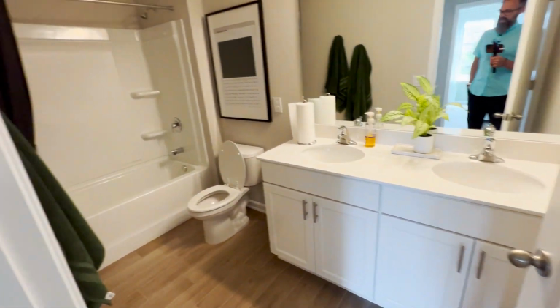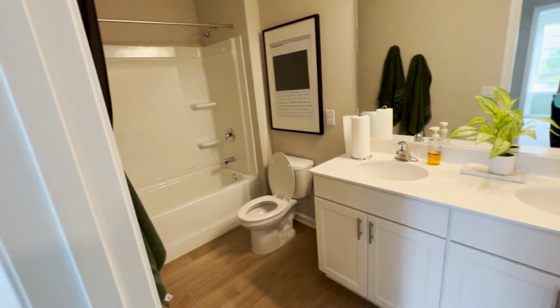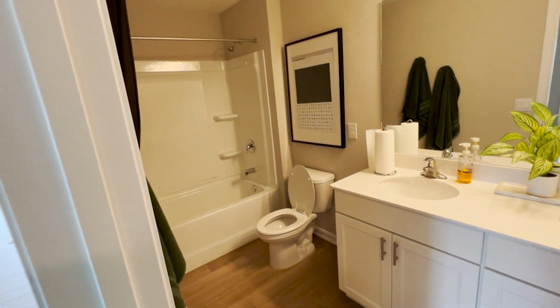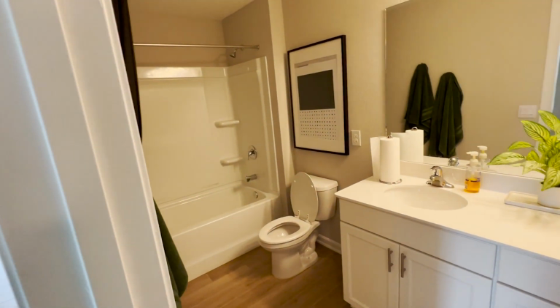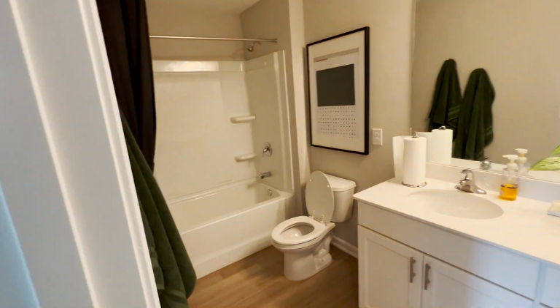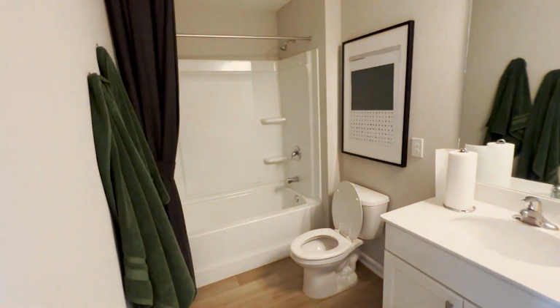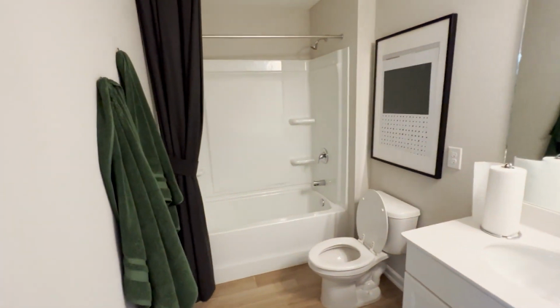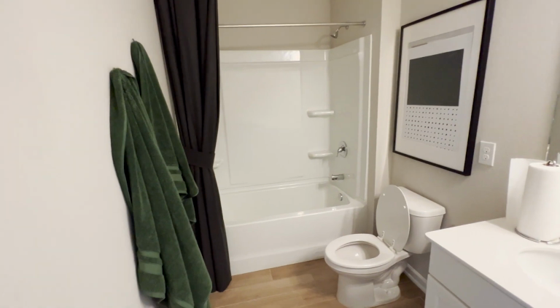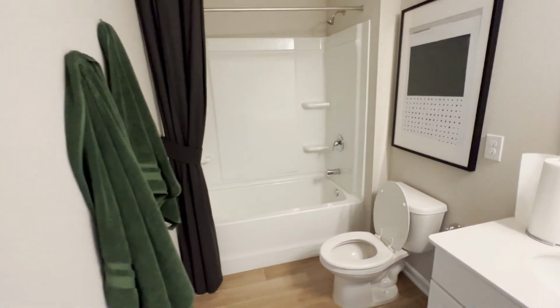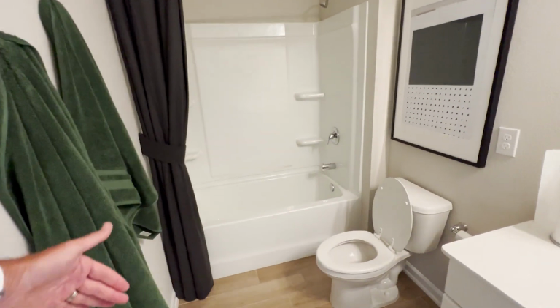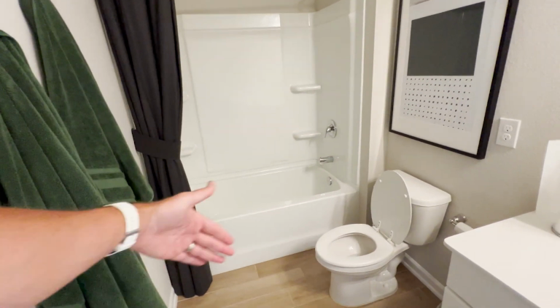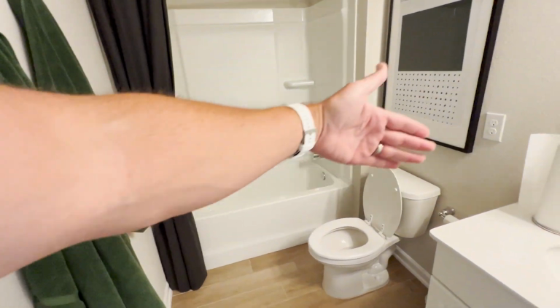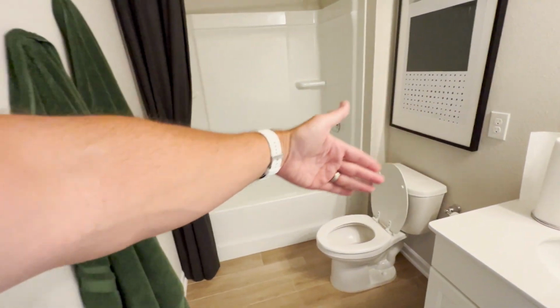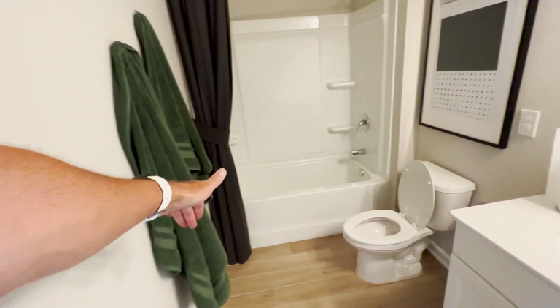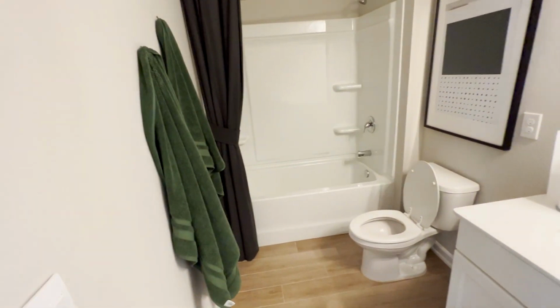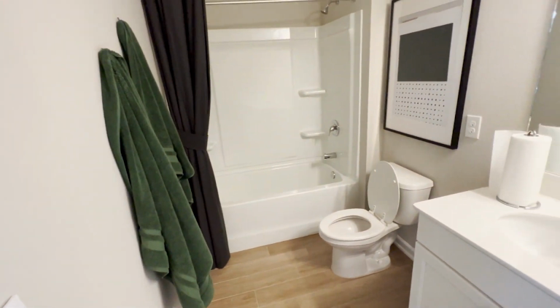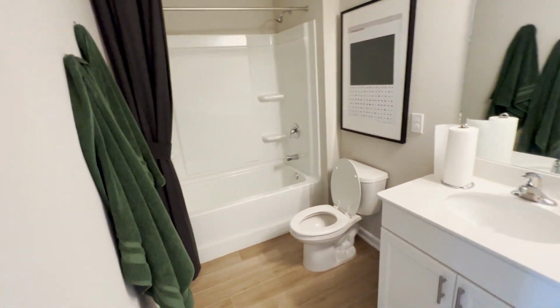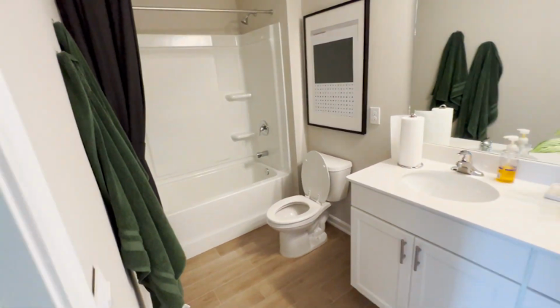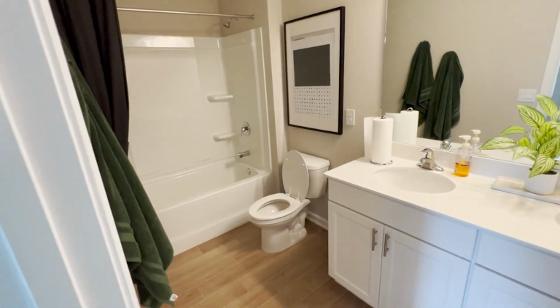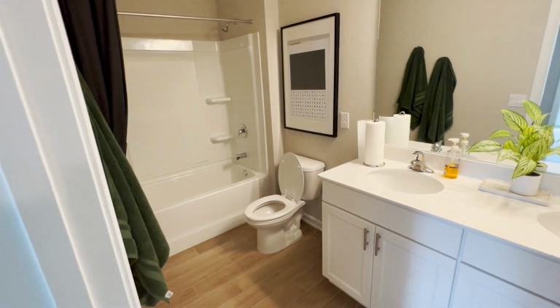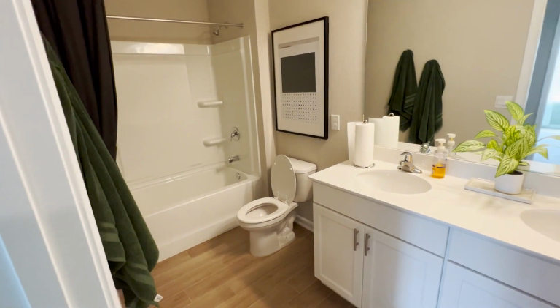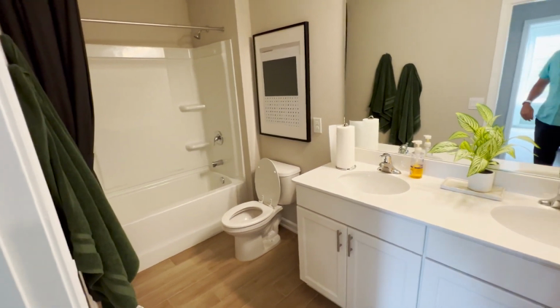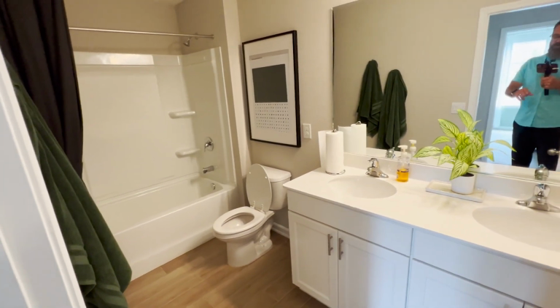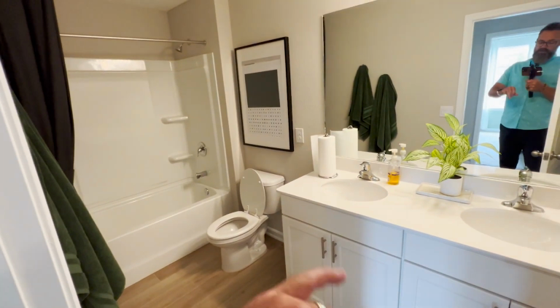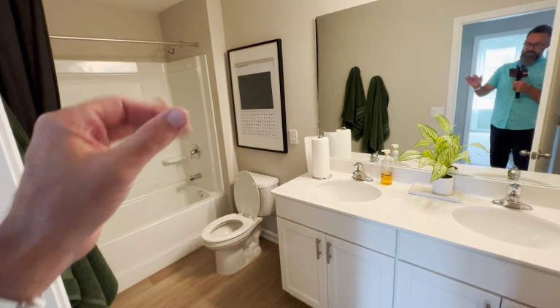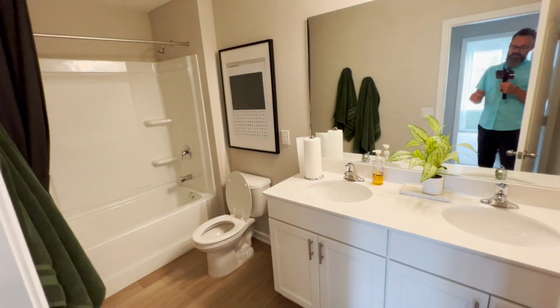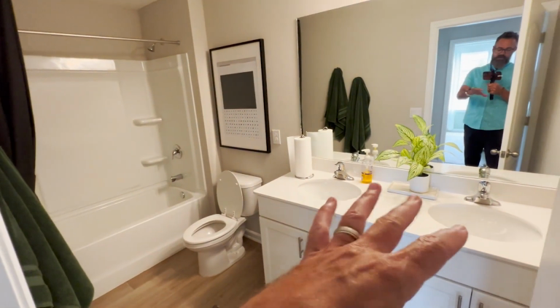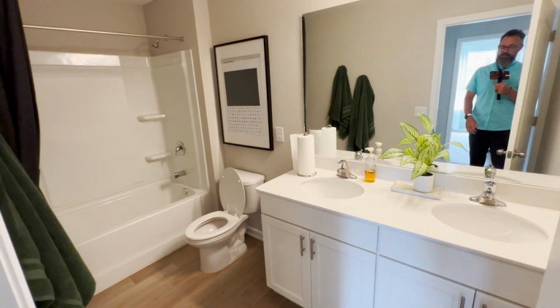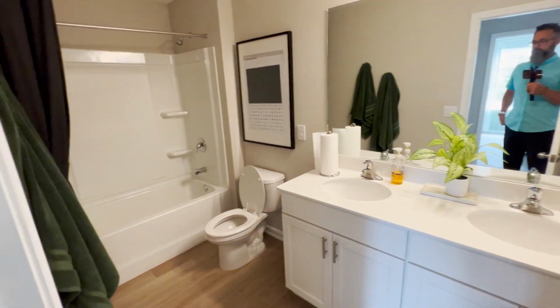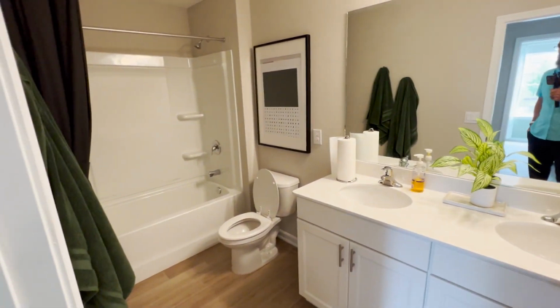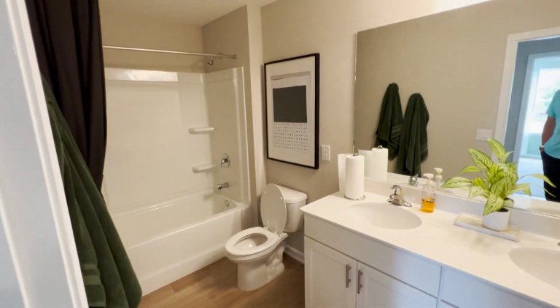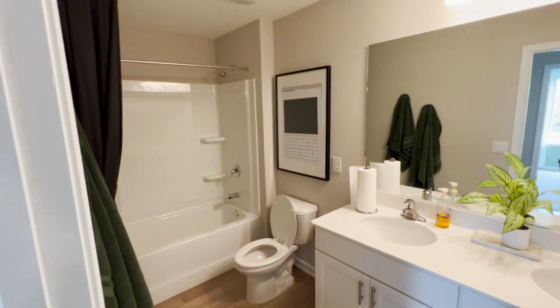In a perfect world, this probably isn't an option, but I would love to see a separation there — so that at least while someone is taking a shower, another one could be using one of the vanities.